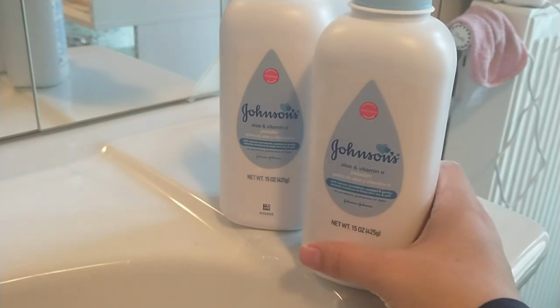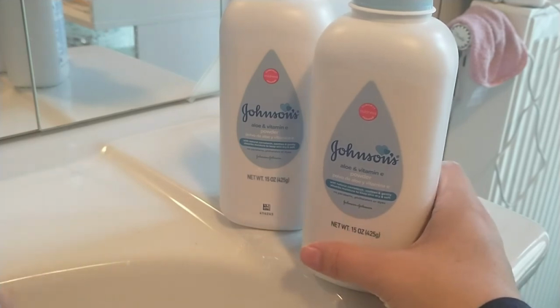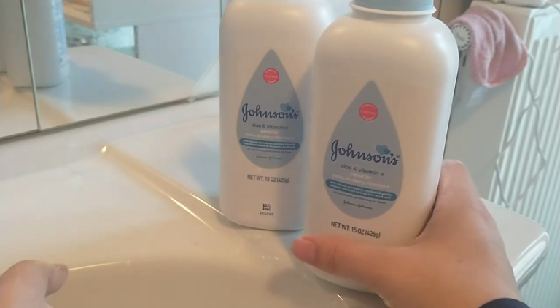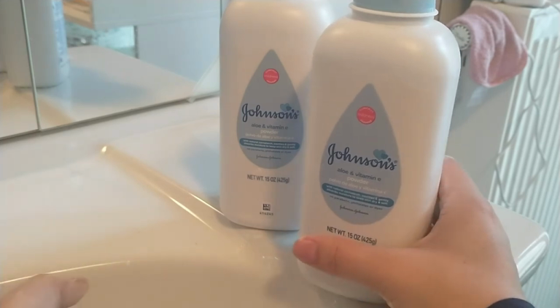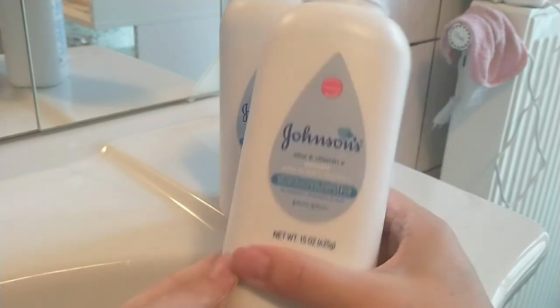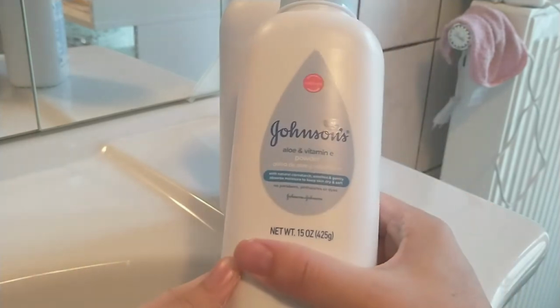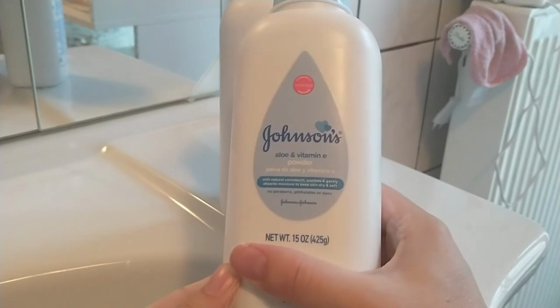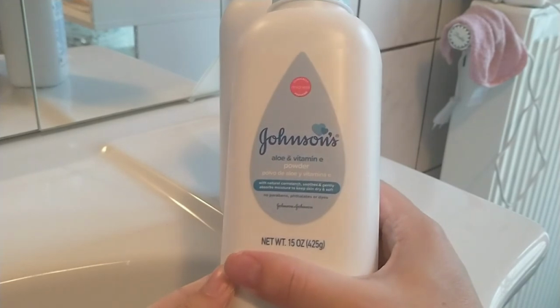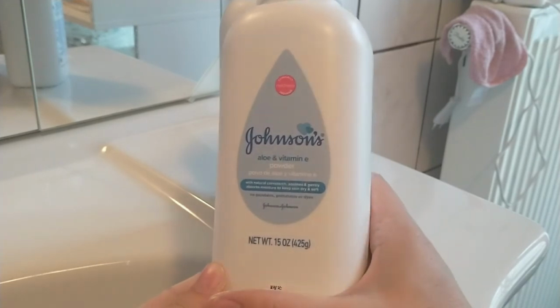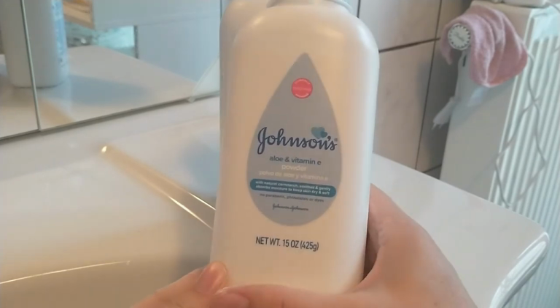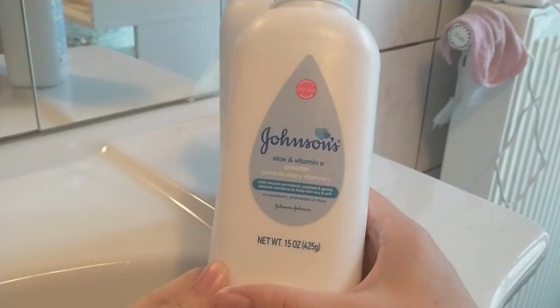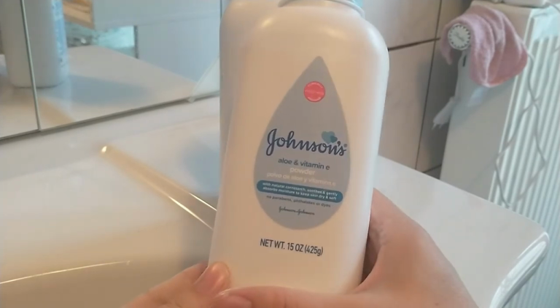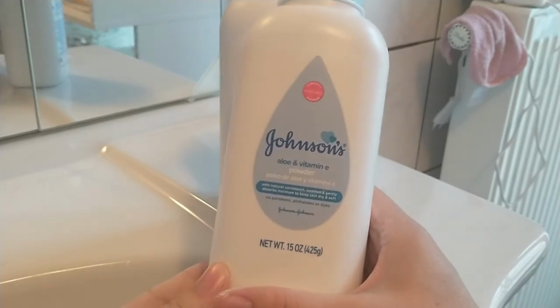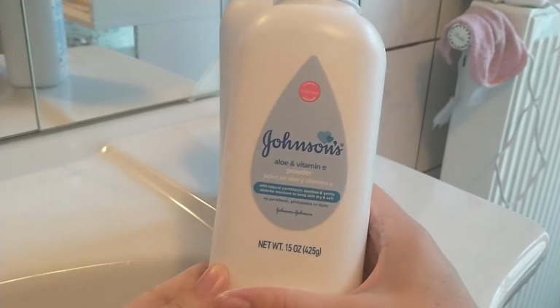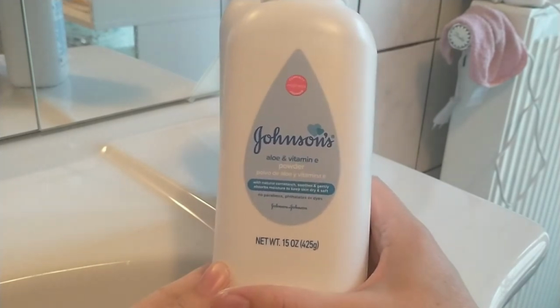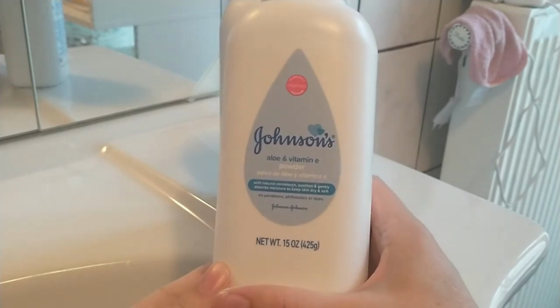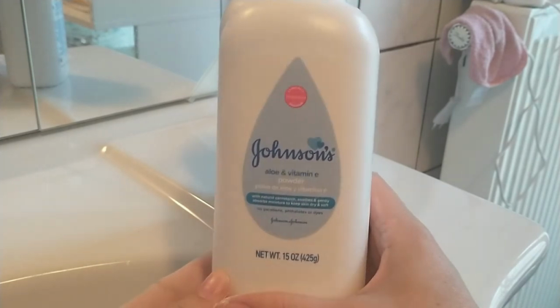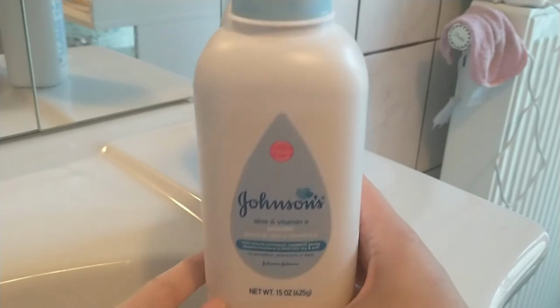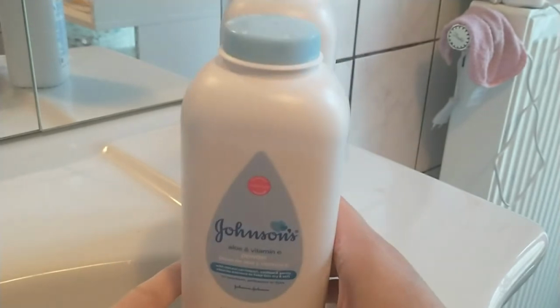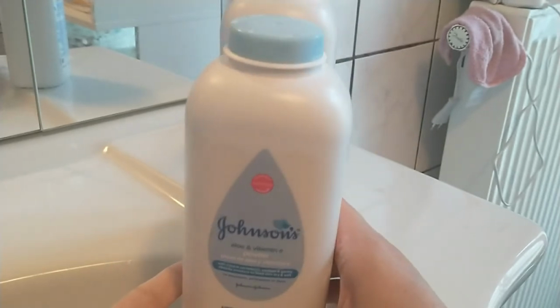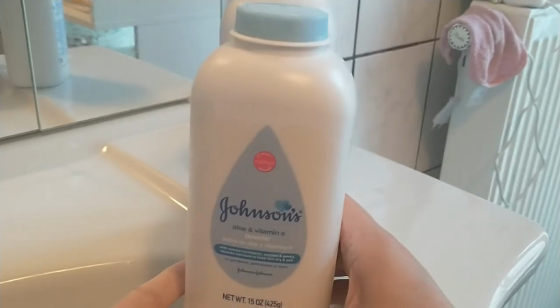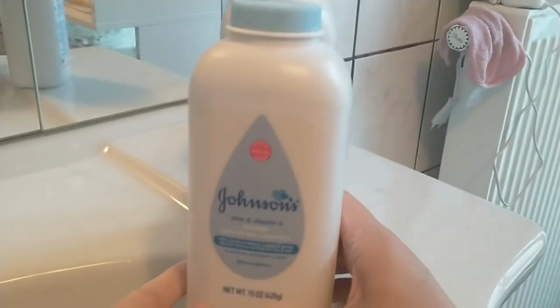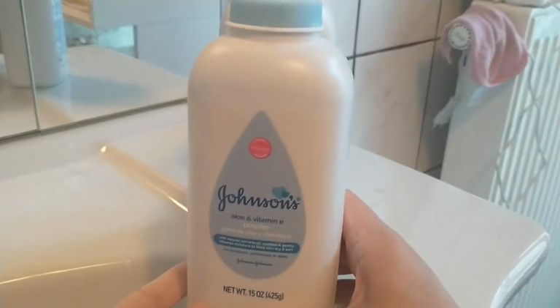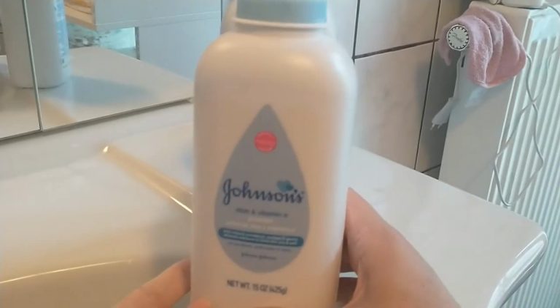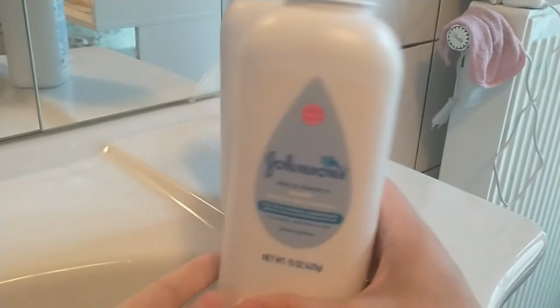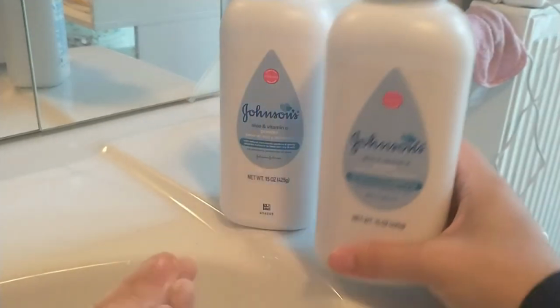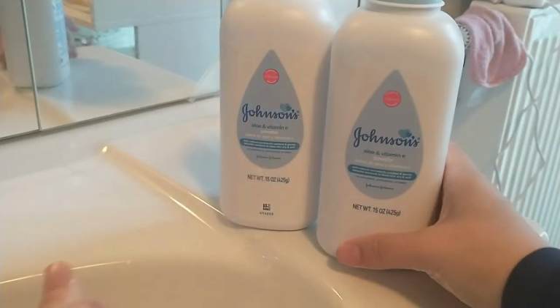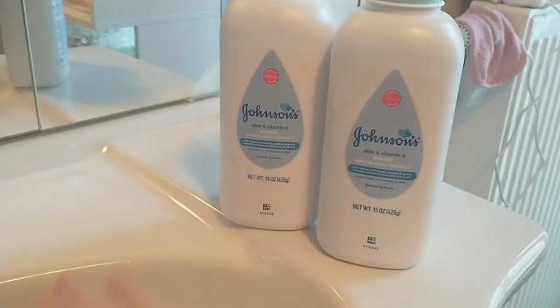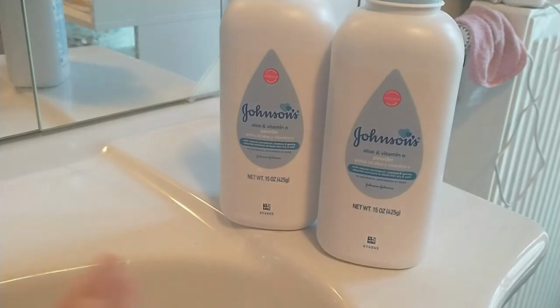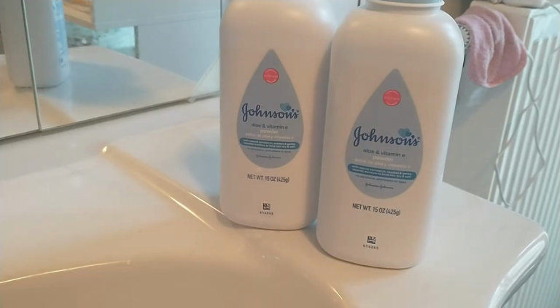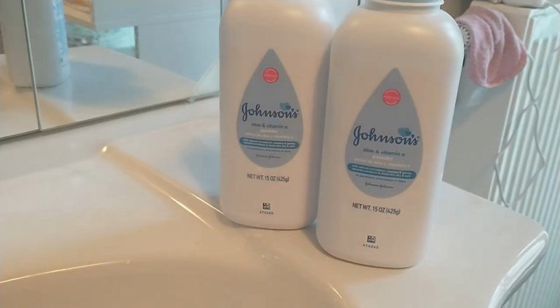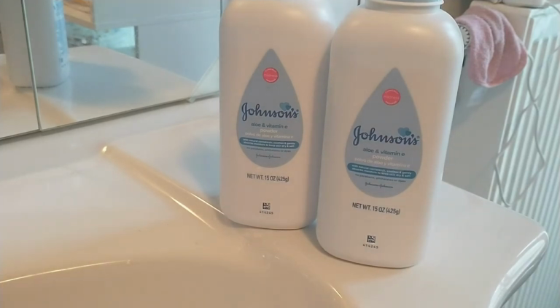So this is a universal powder to use for babies, adults, and kids — whoever you are, you can use Johnson's Aloe and Vitamin E baby powder. I will highly recommend this product, I just love it, and I will buy it again anytime. Thanks for watching the video.